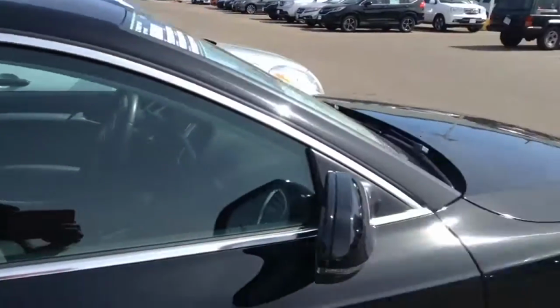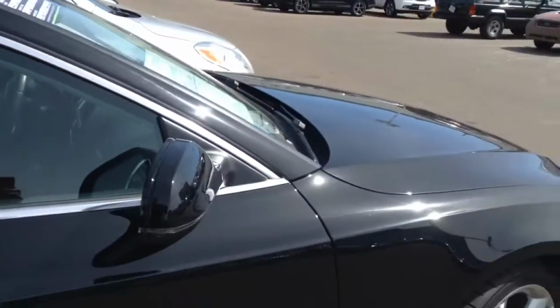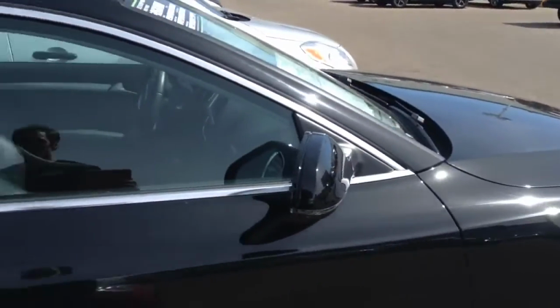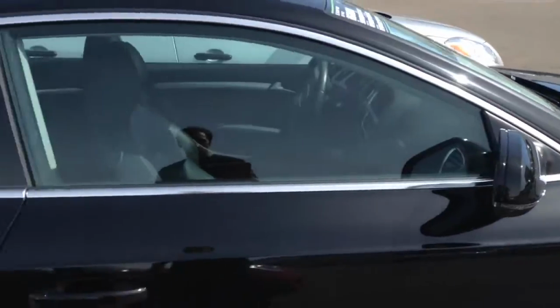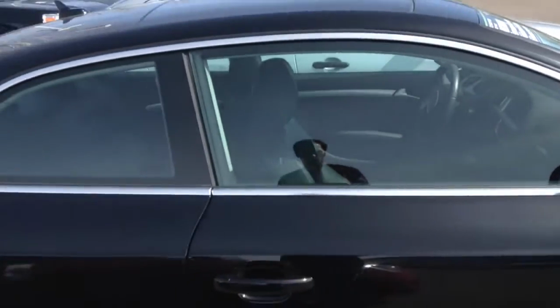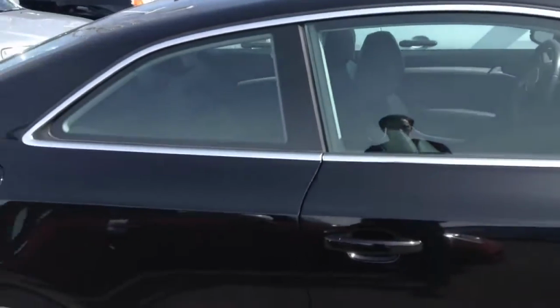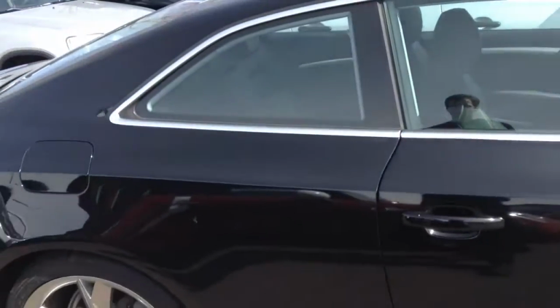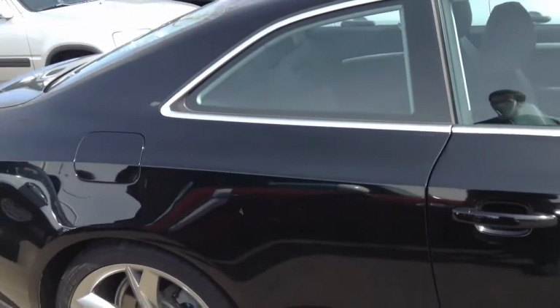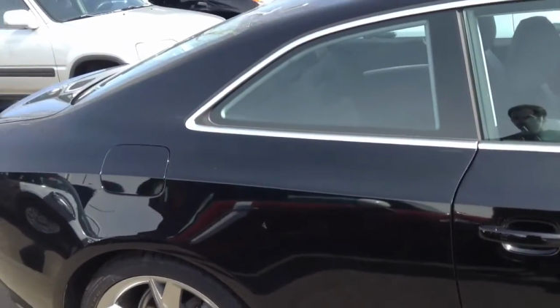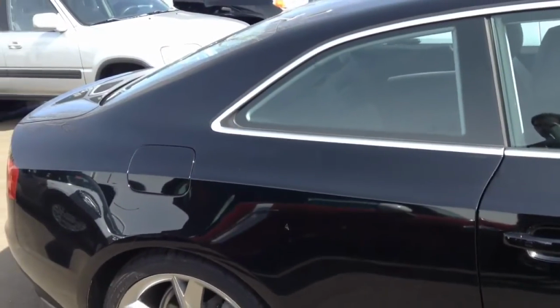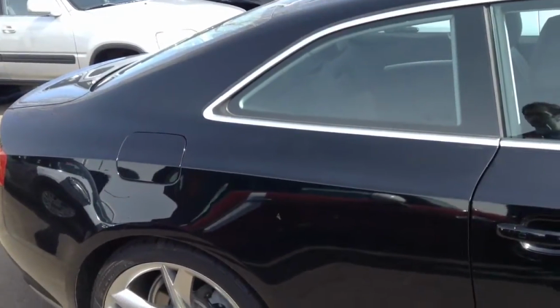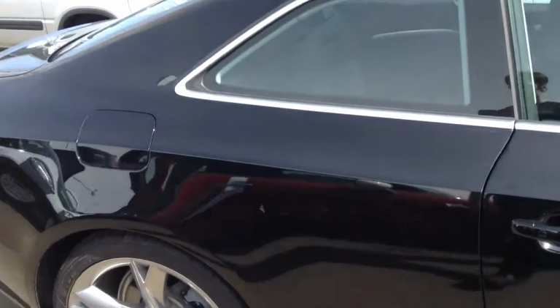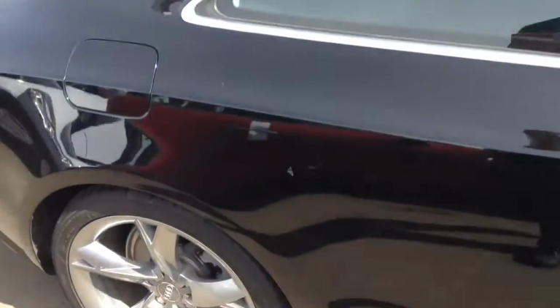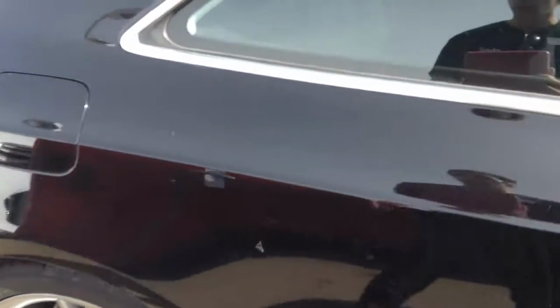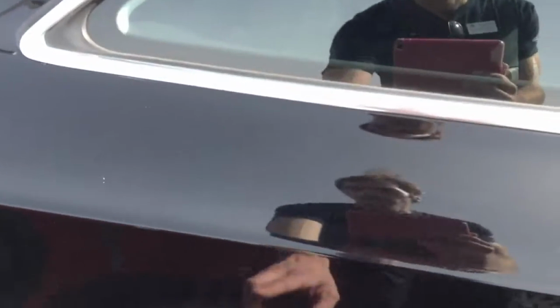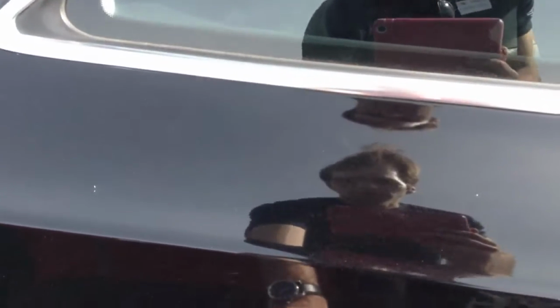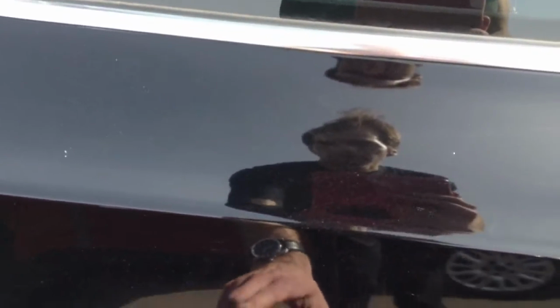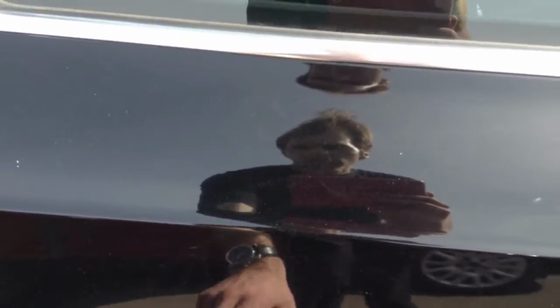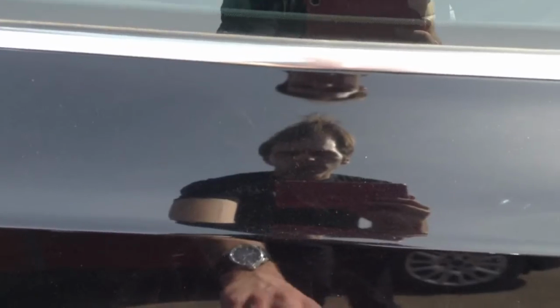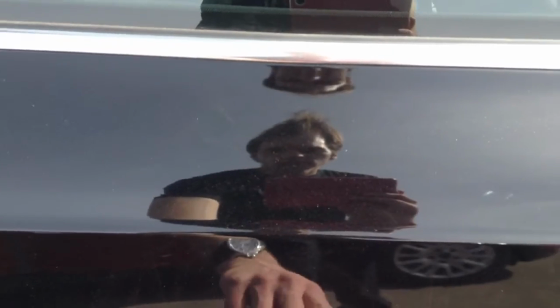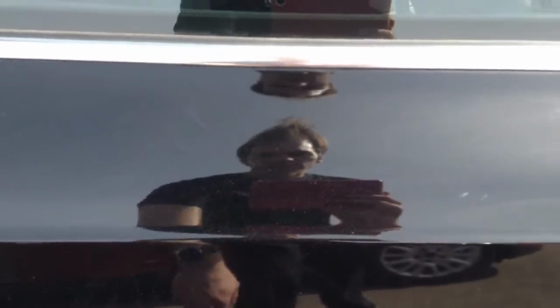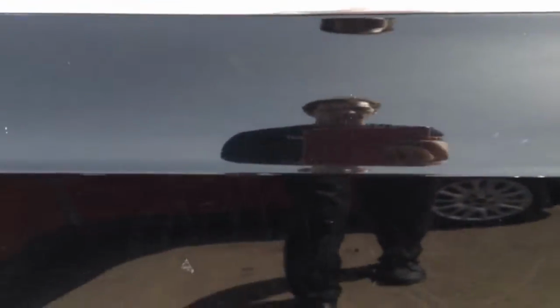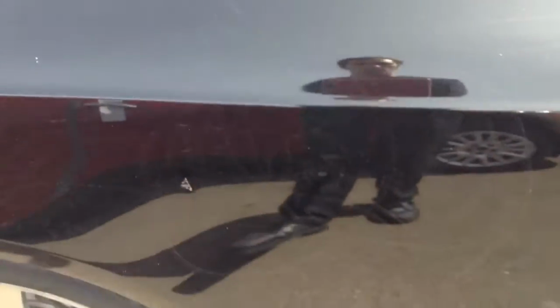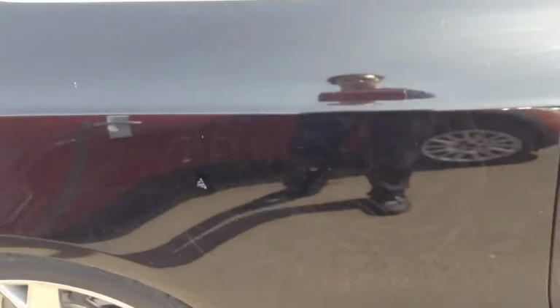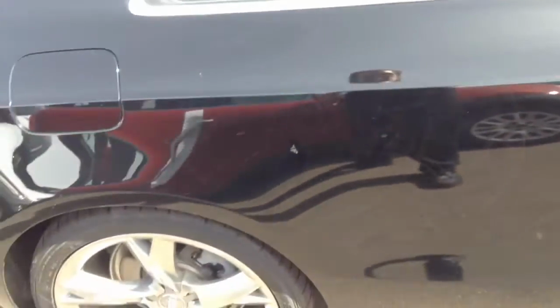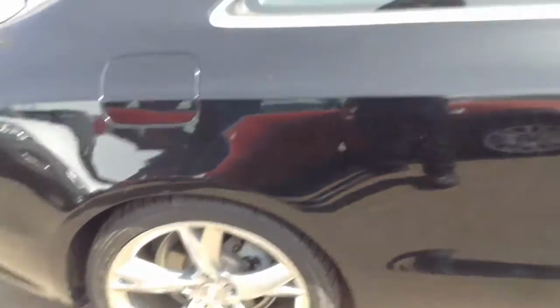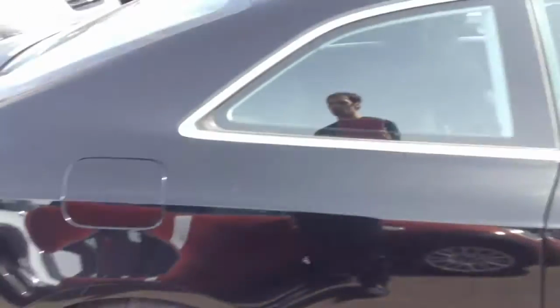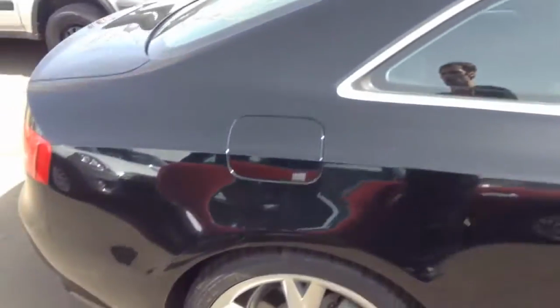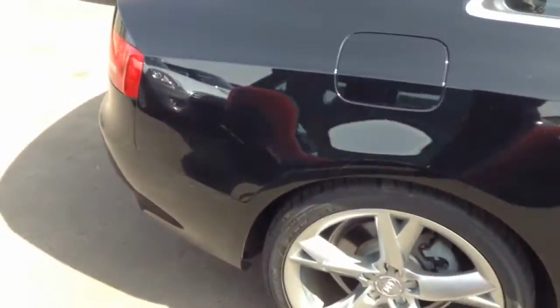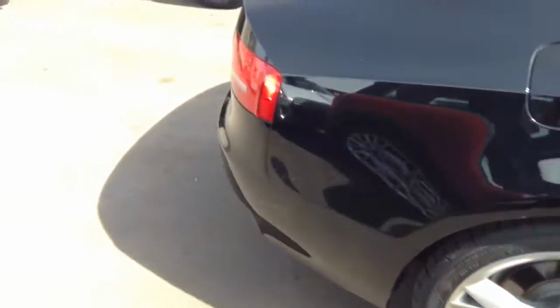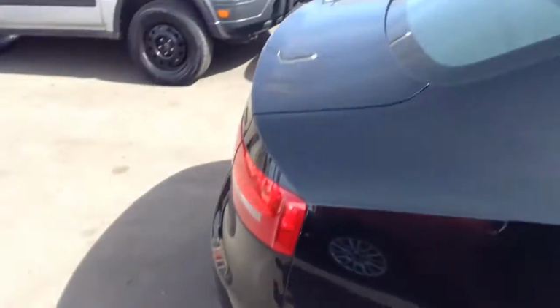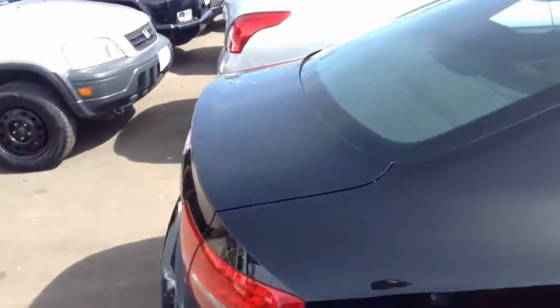Side panels look very good. There's a little tiny scuff right there and a little ding right there, but nothing major at all — typical for a pre-owned car.